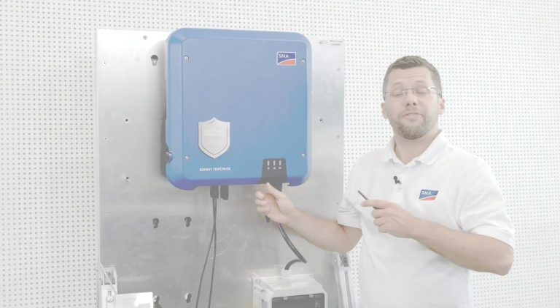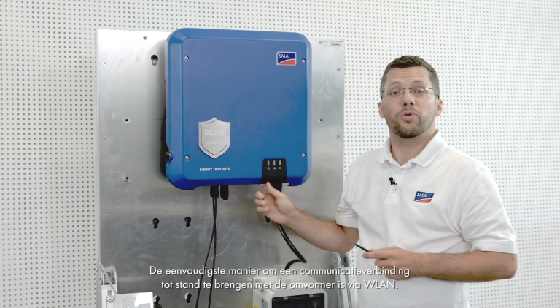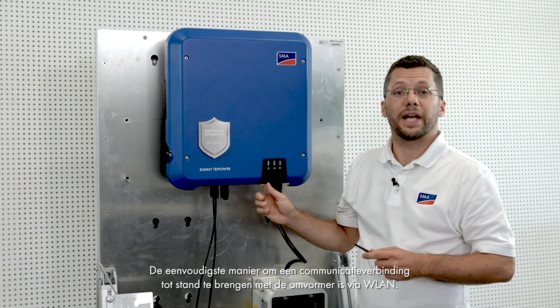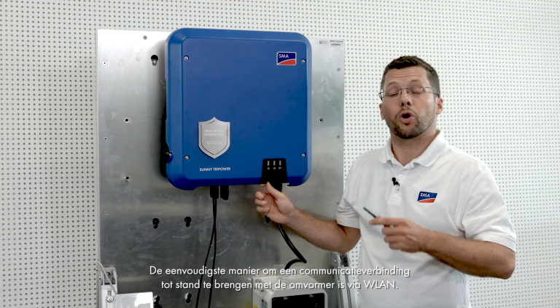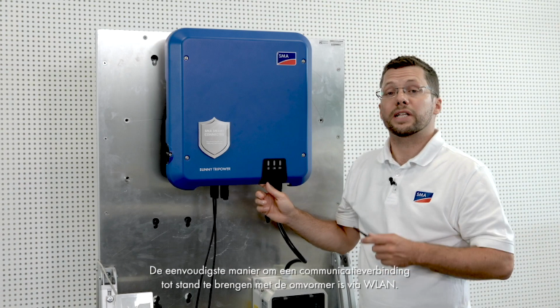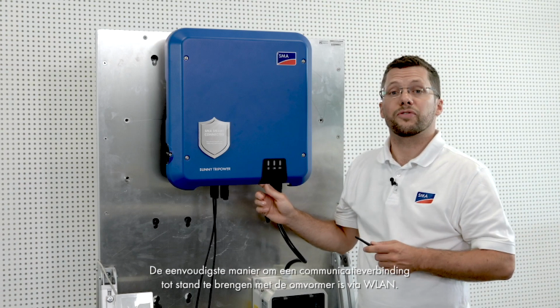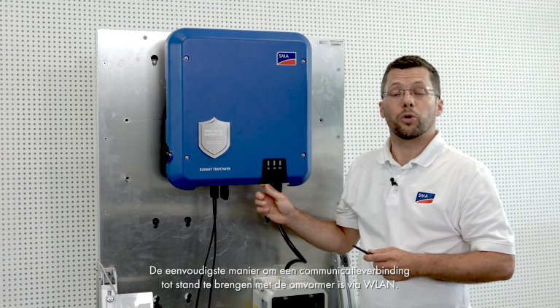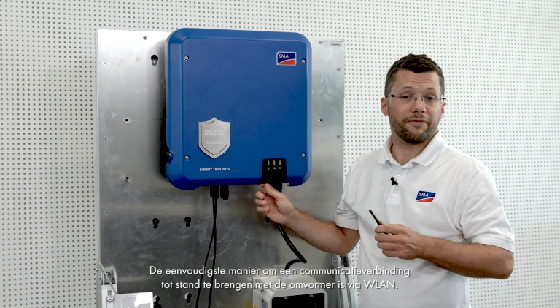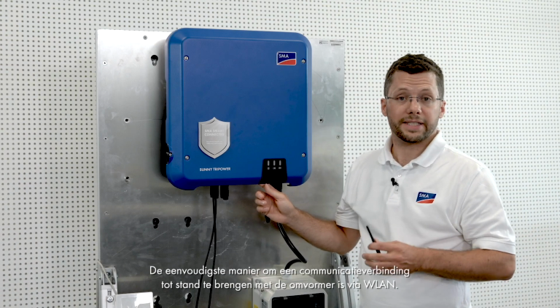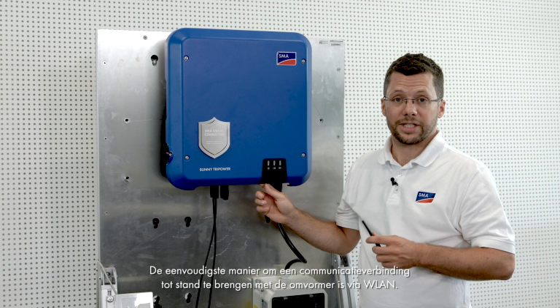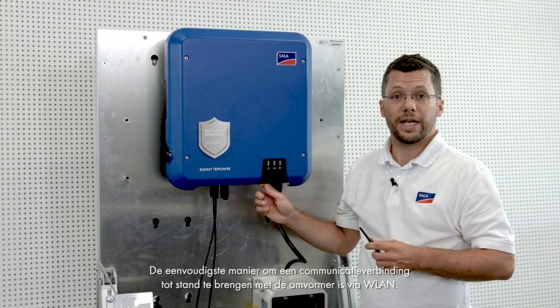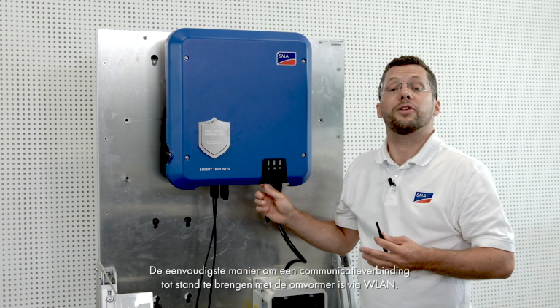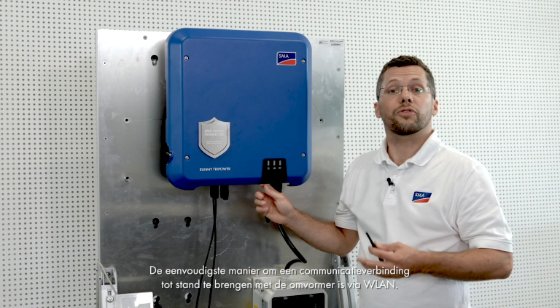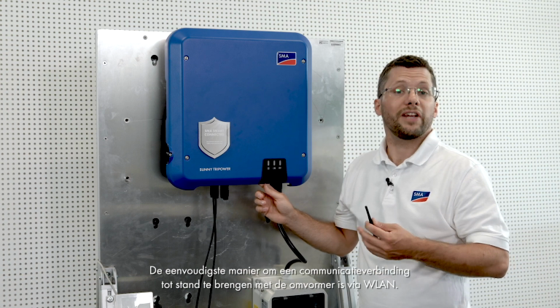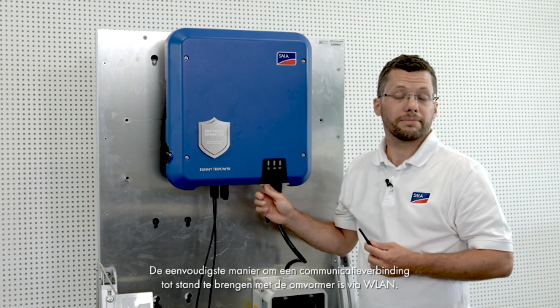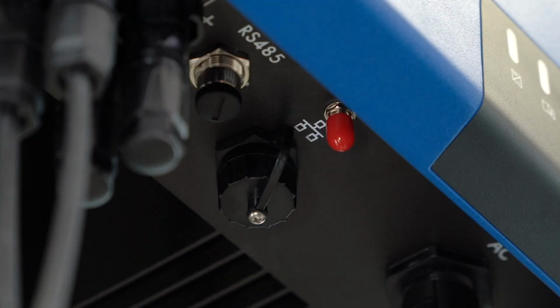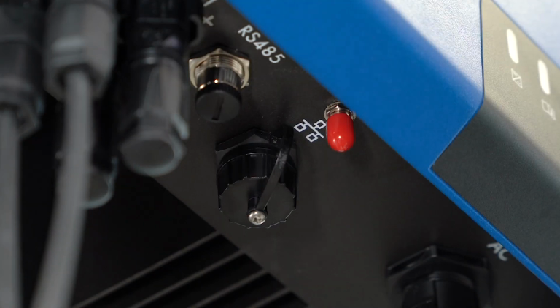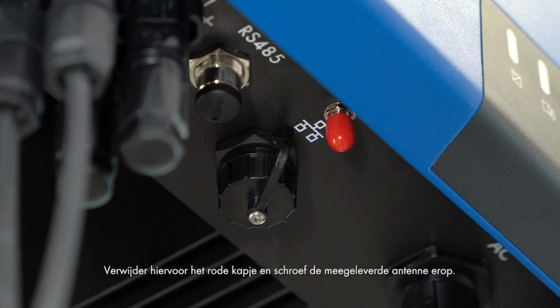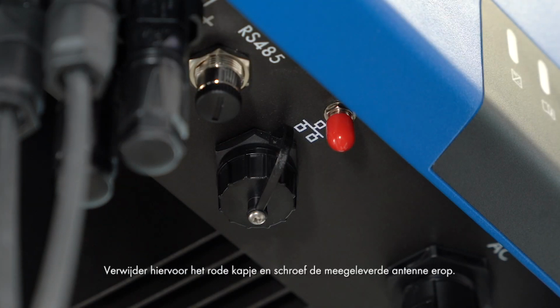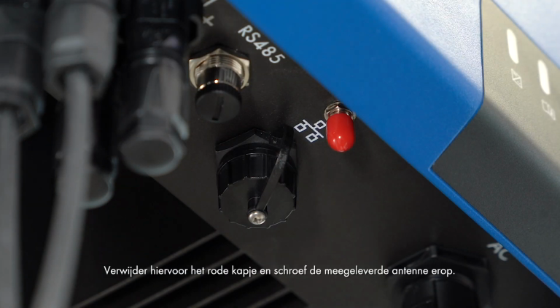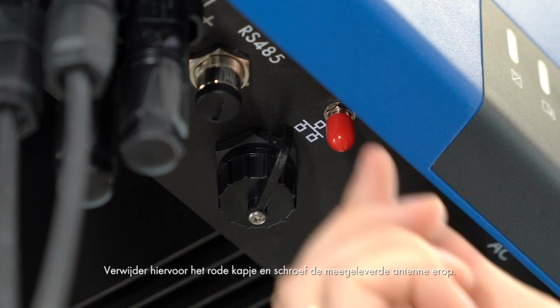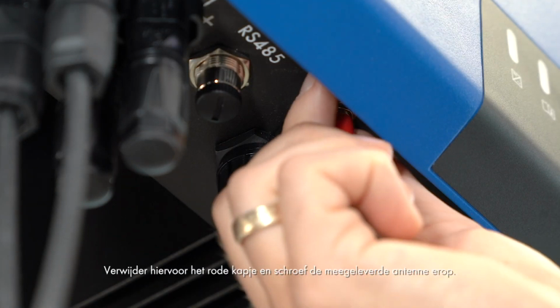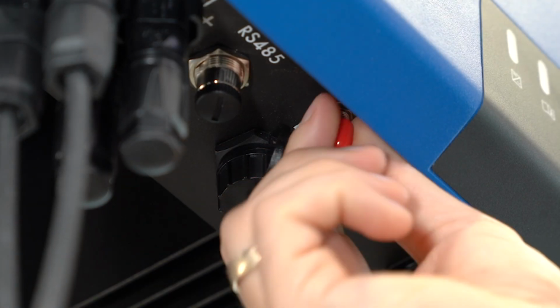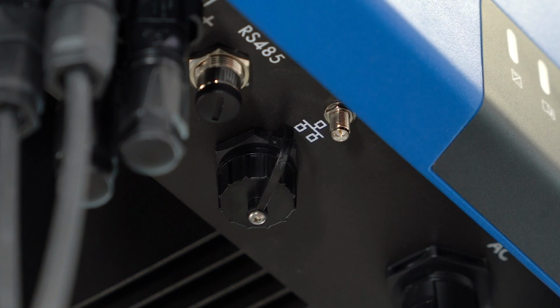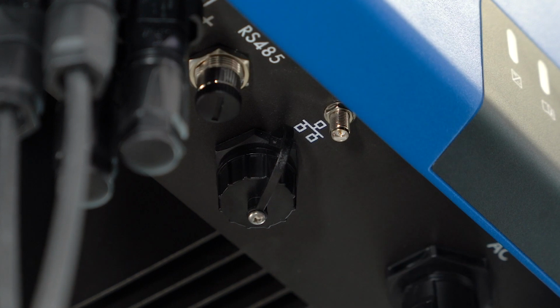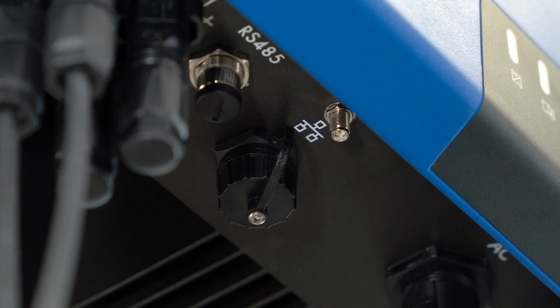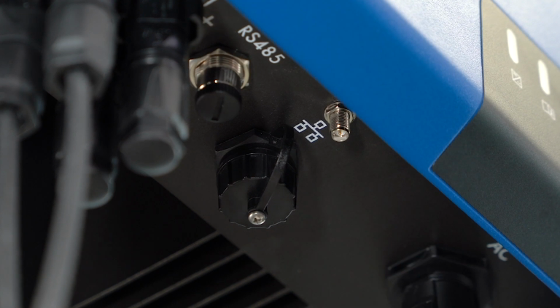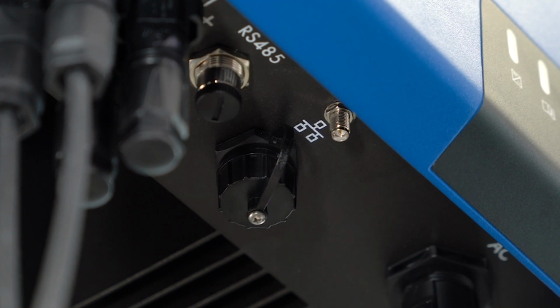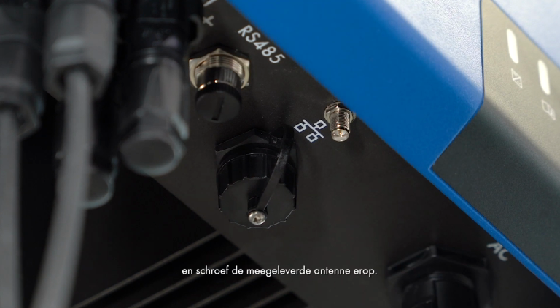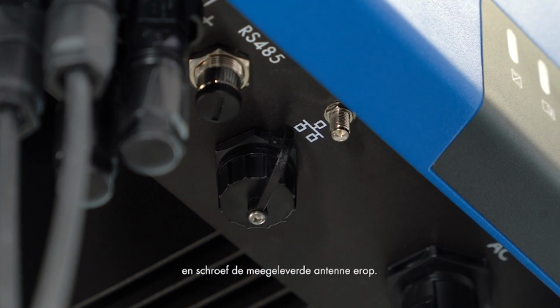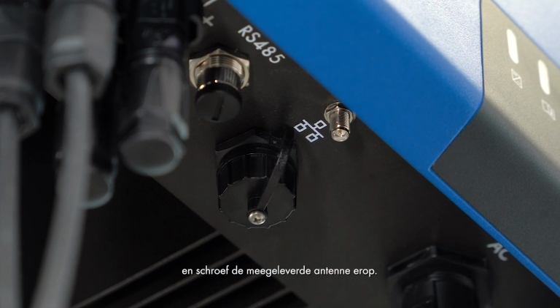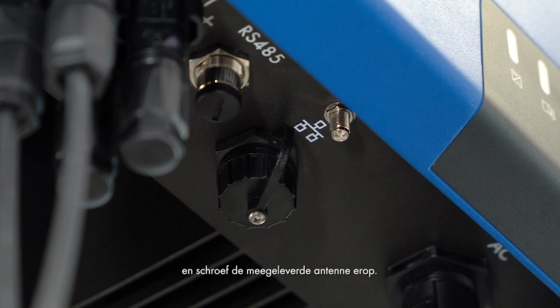The easiest way to establish a communication connection with the inverter is to use WLAN. To do this, remove the red cap and screw on the antenna supply.